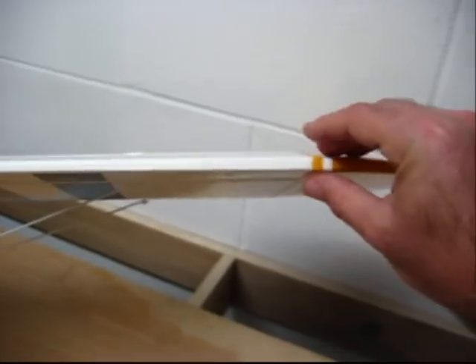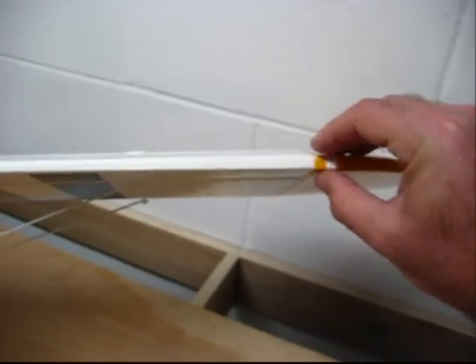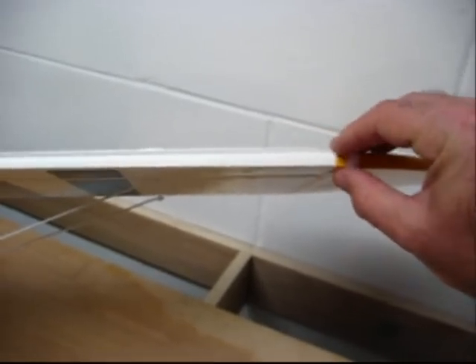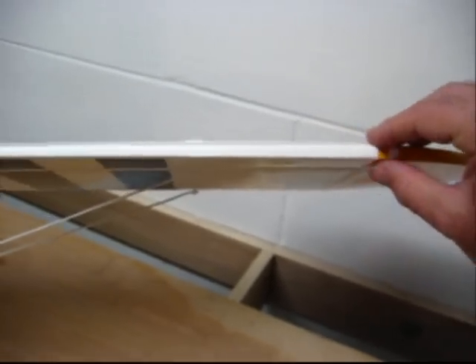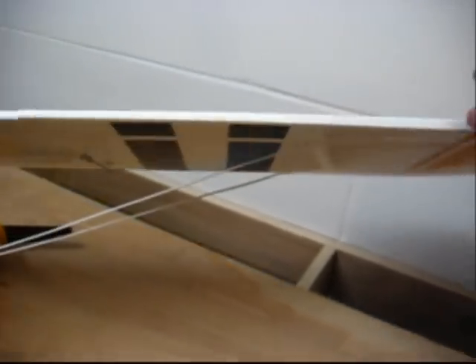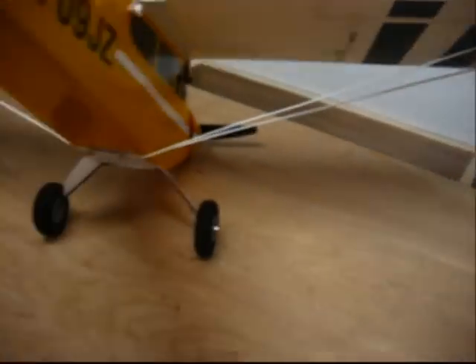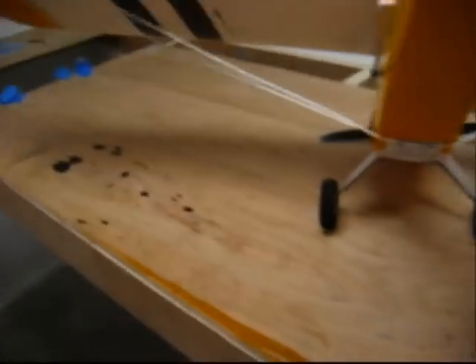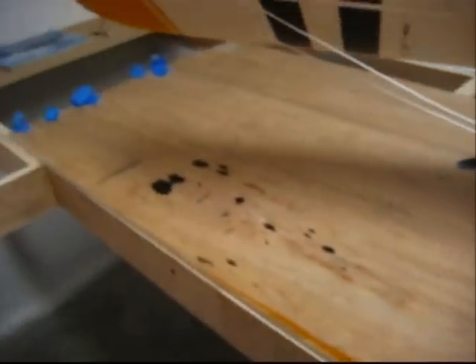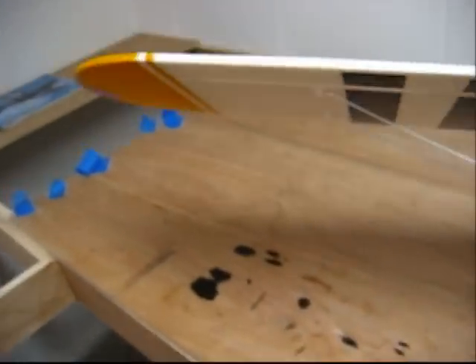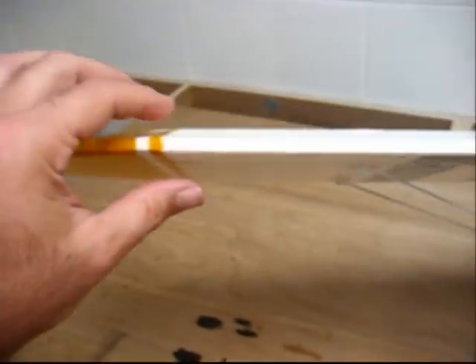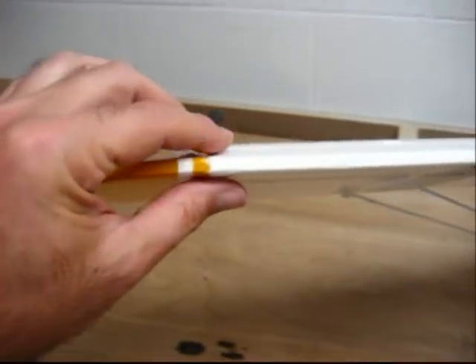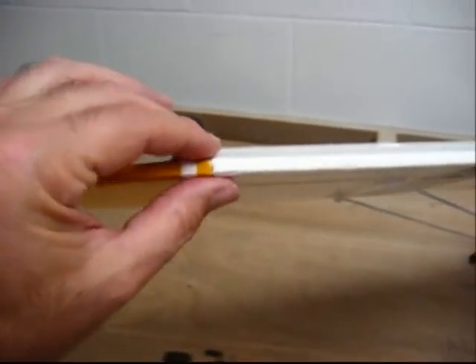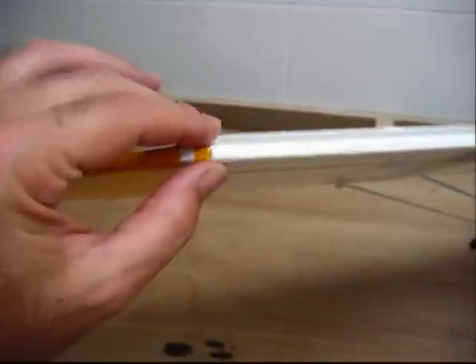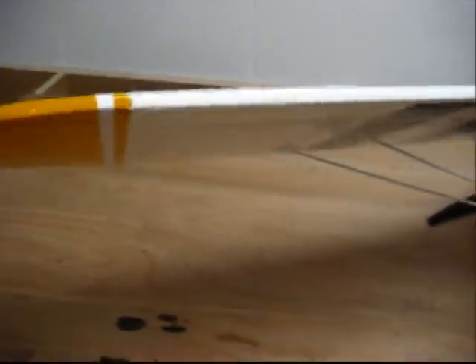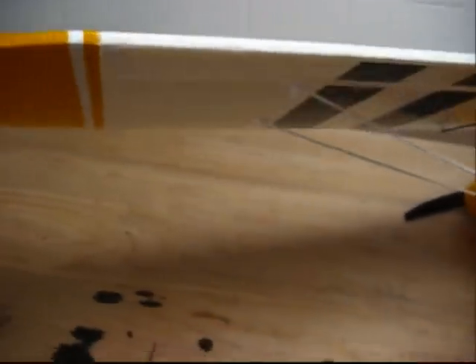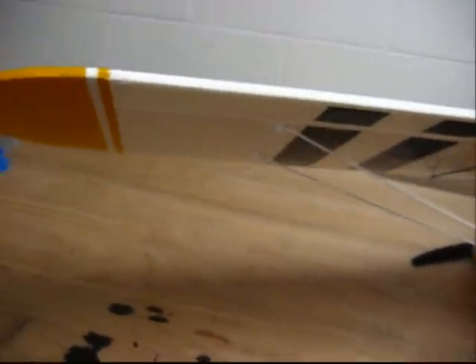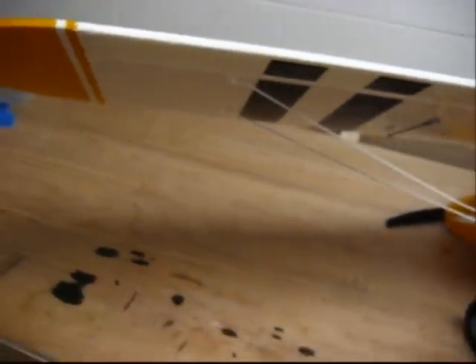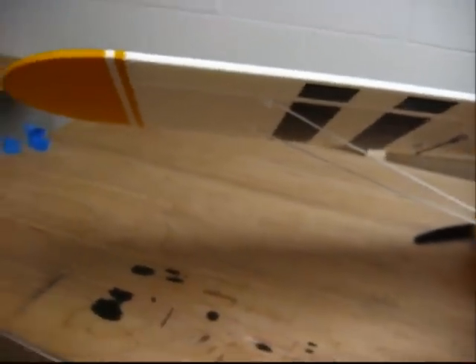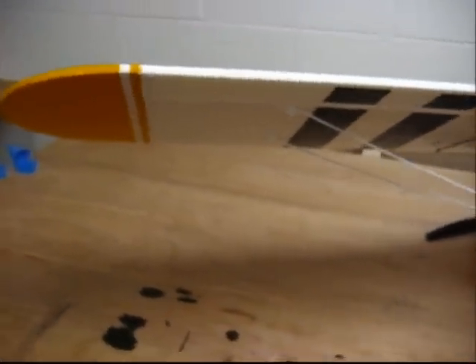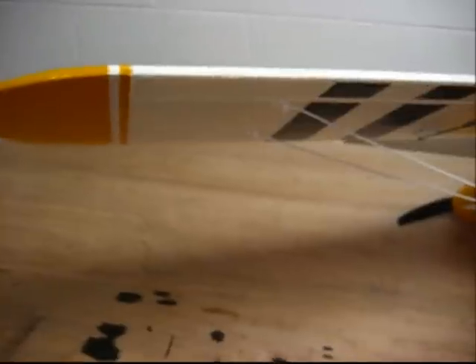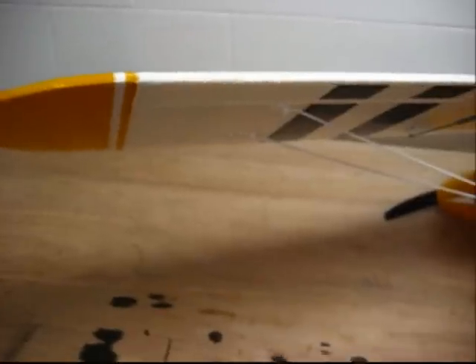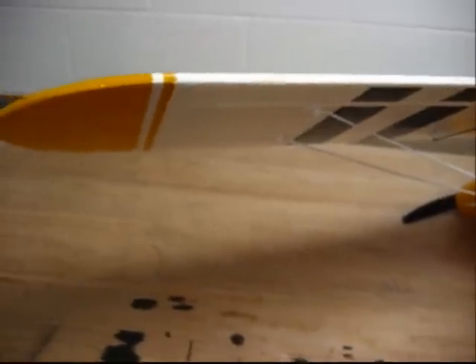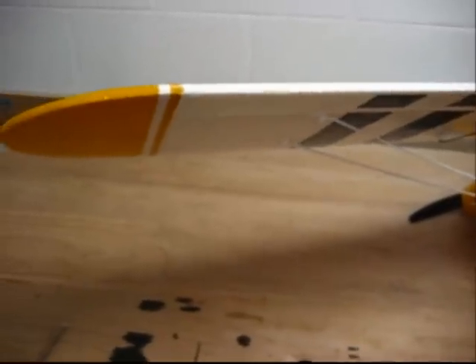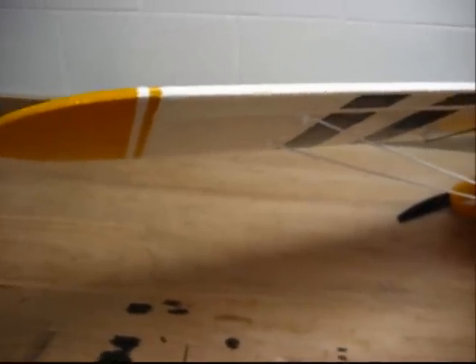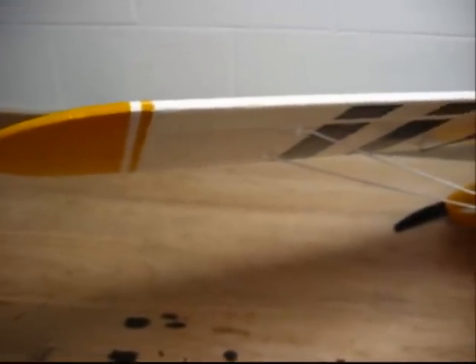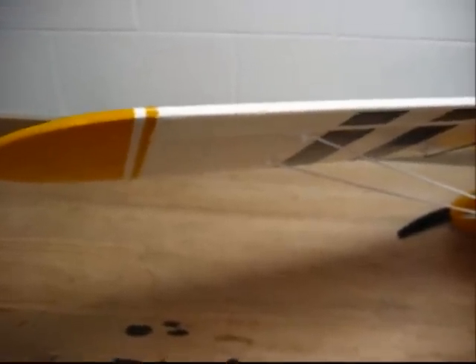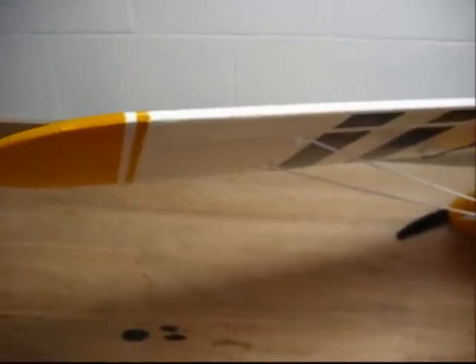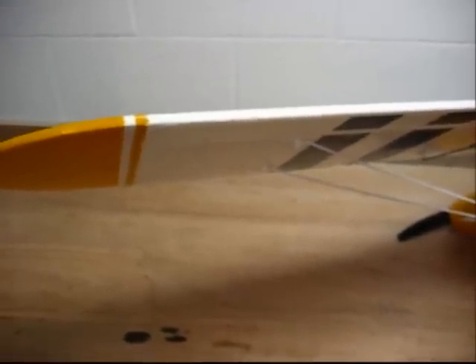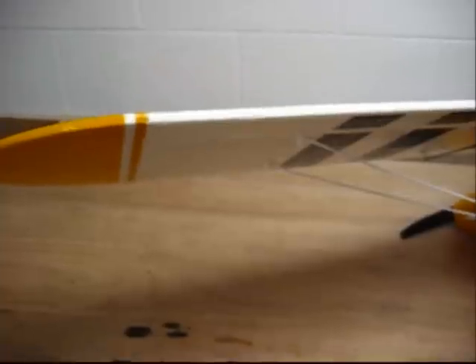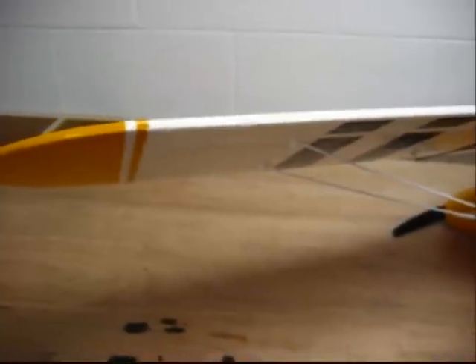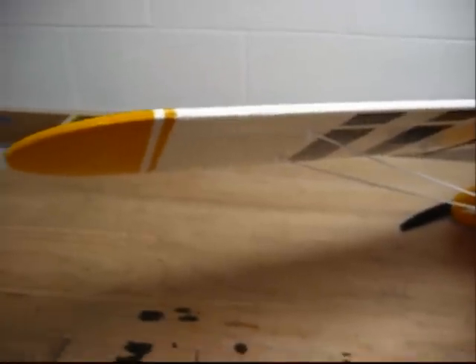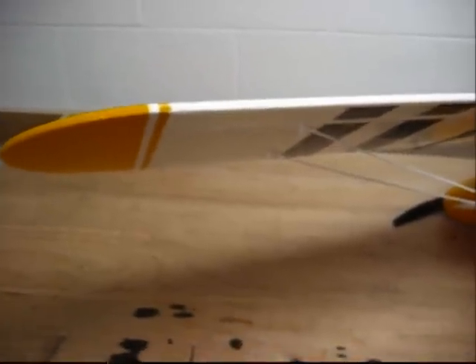This wing over here is good and this wing over here is good. The next thing we're going to do is adjust the ailerons to make sure that they have an equal amount of throw in both directions.